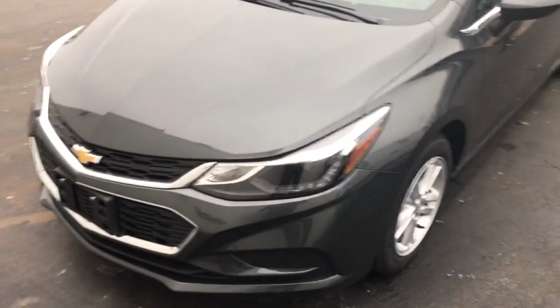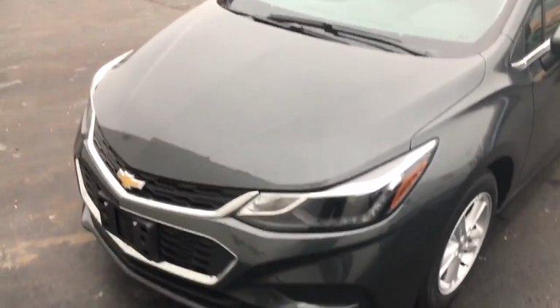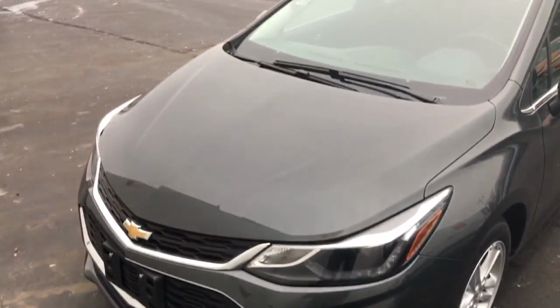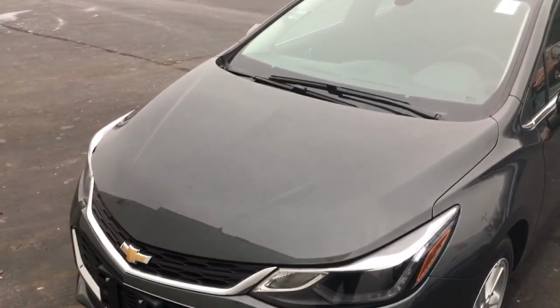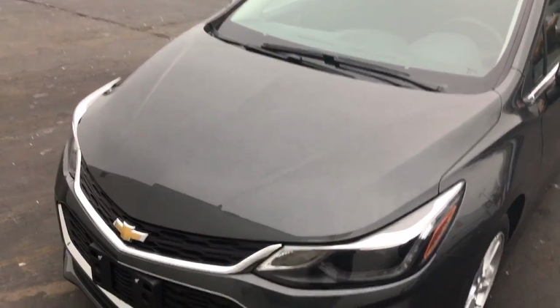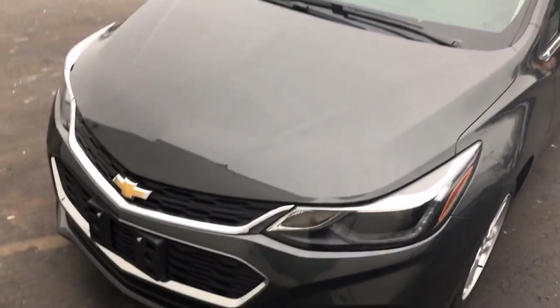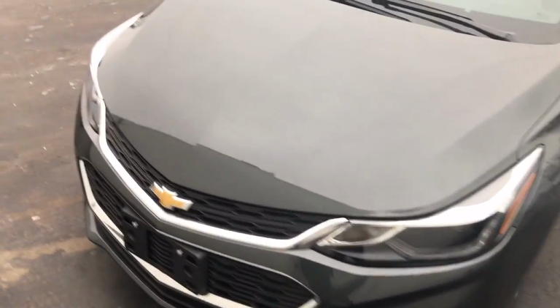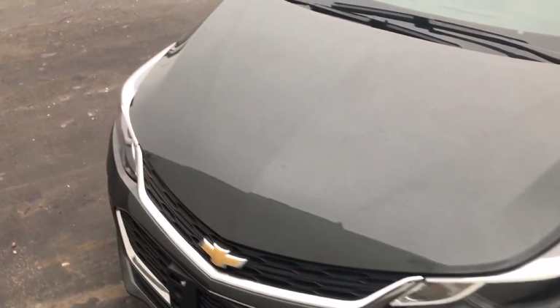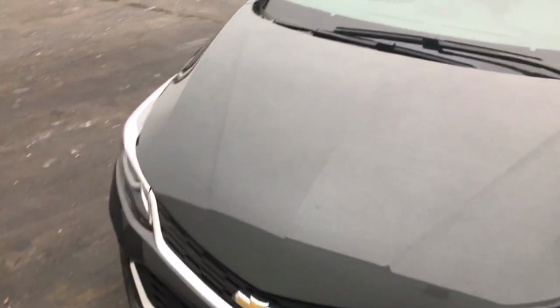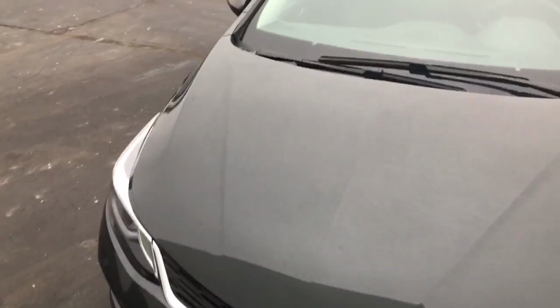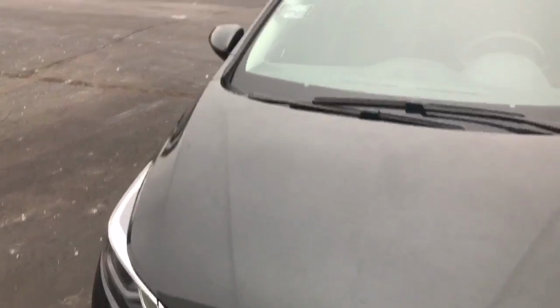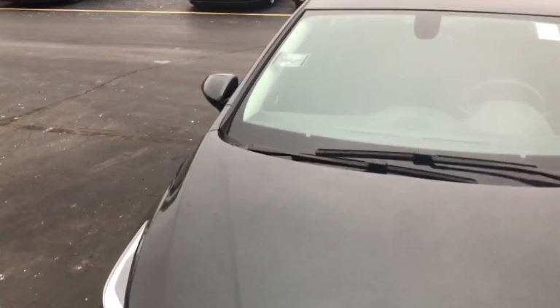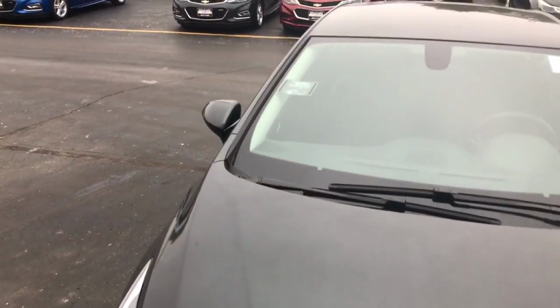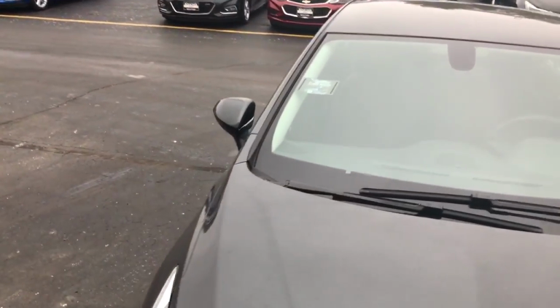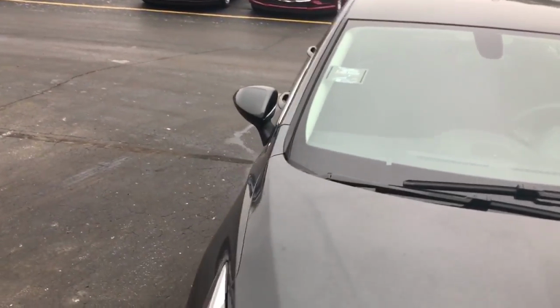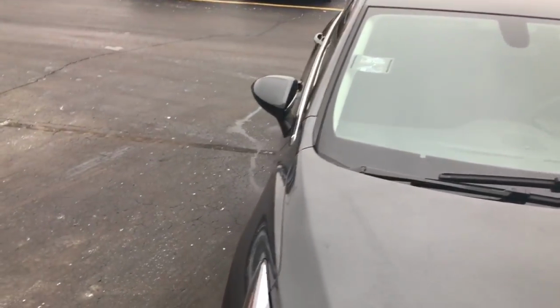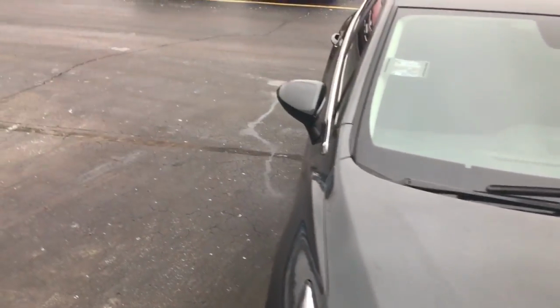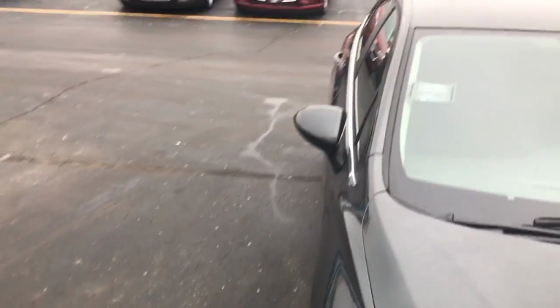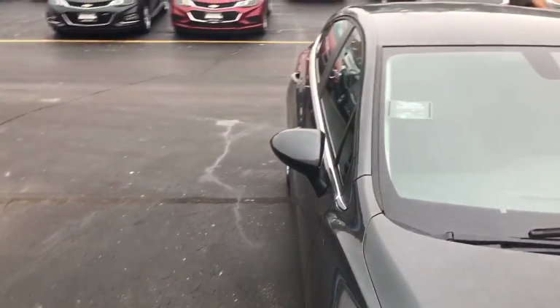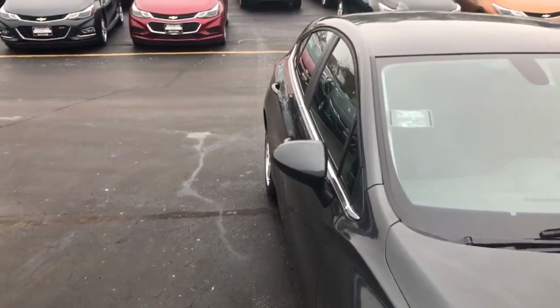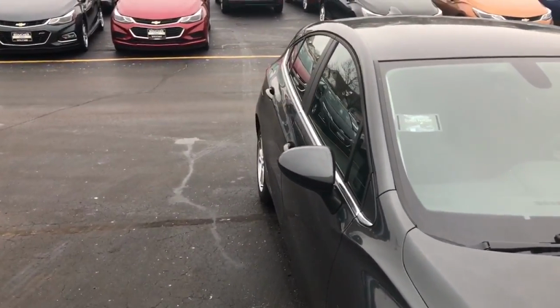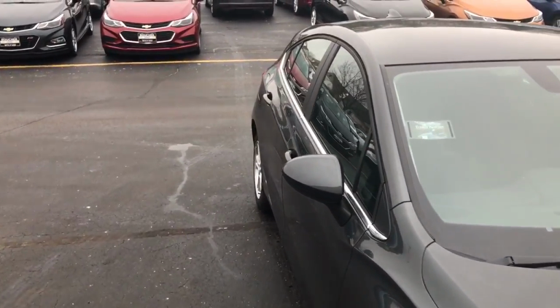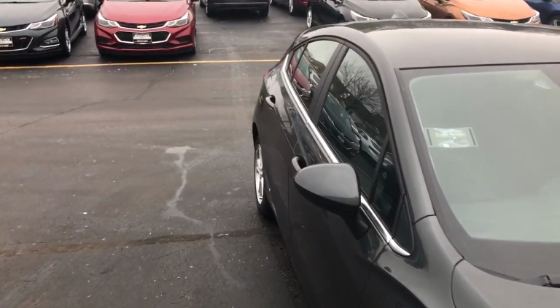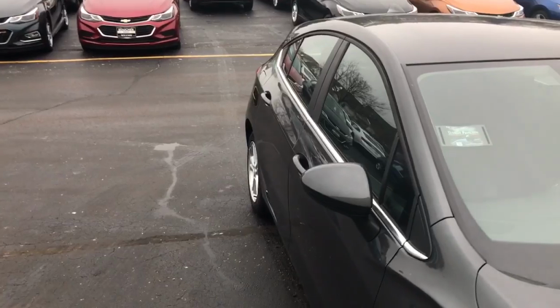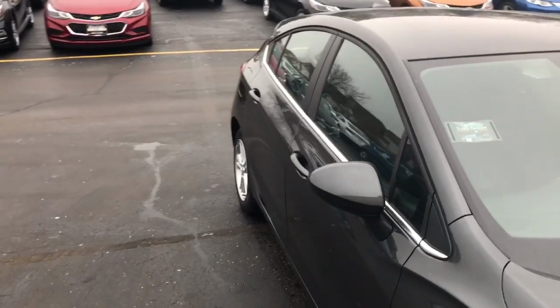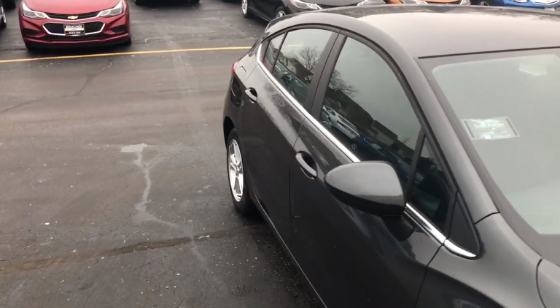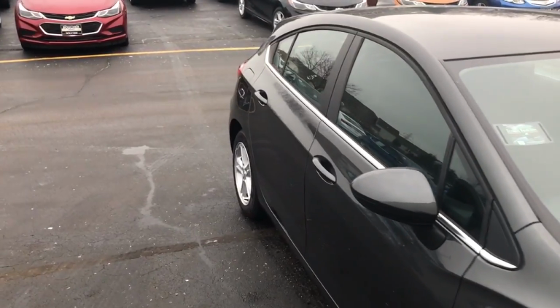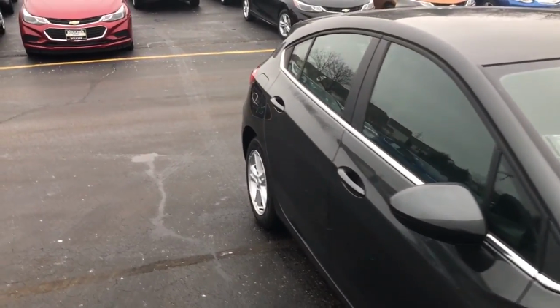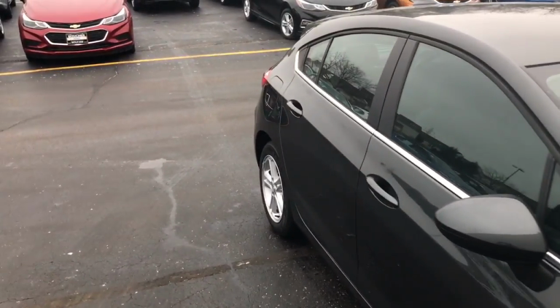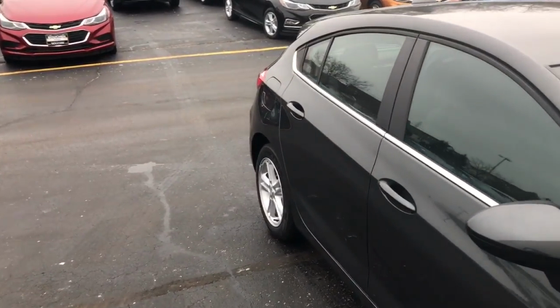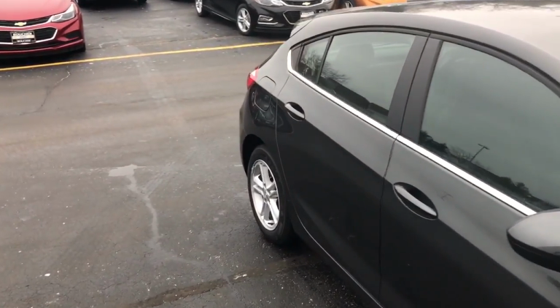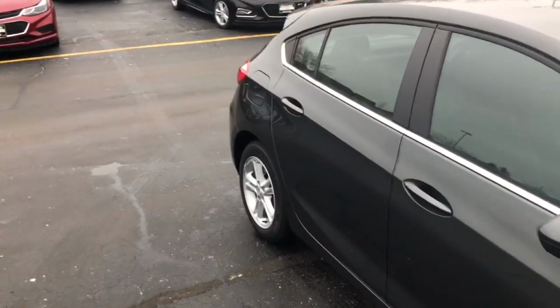Good afternoon Paul, this is Justin Simmons from Boucher Chevrolet. I wanted to send you a quick video of the 2017 Chevy Cruze hatchback that we do have on the lot — it is here and available.